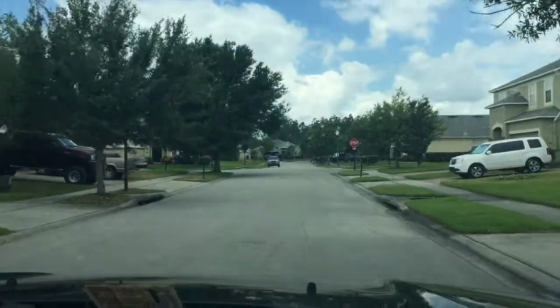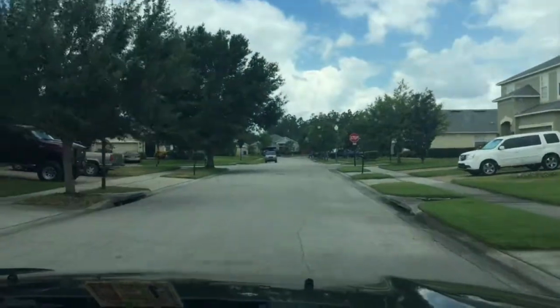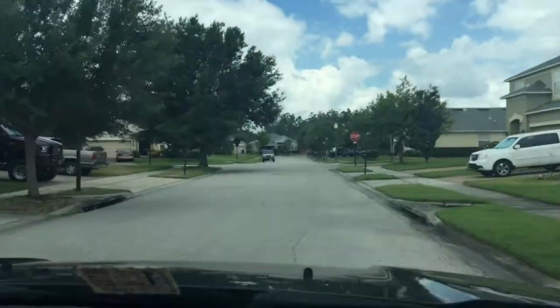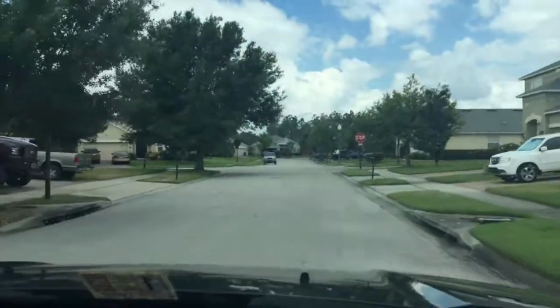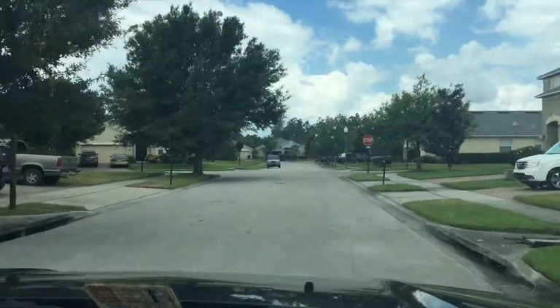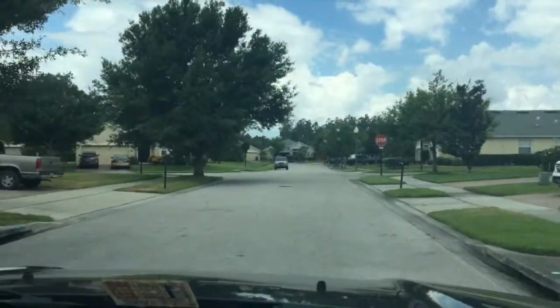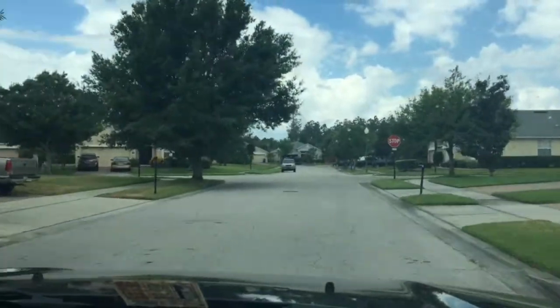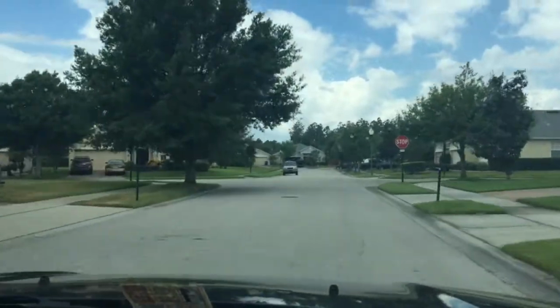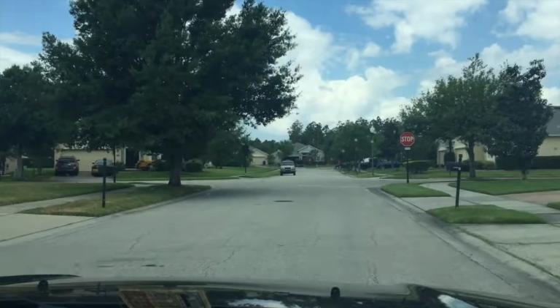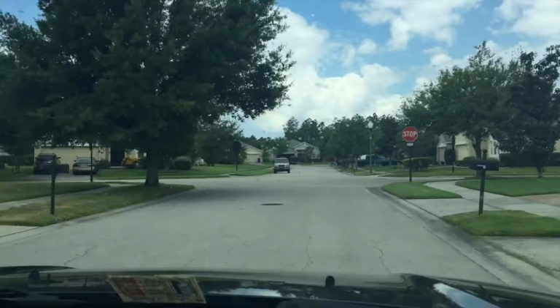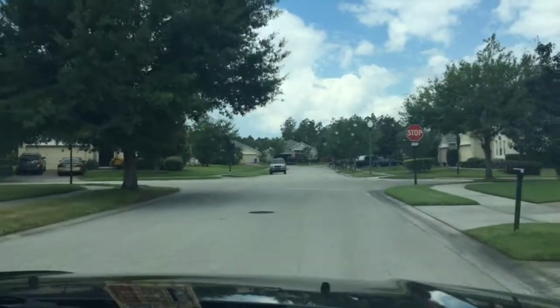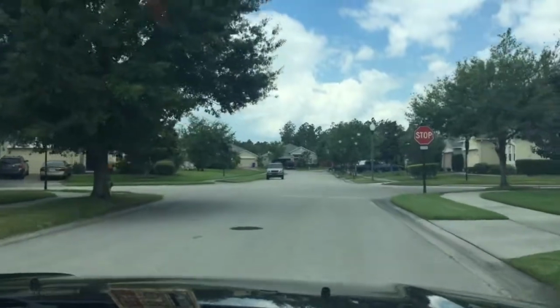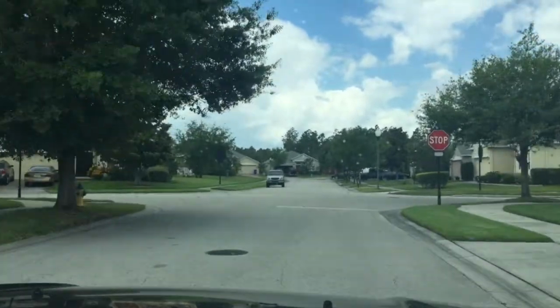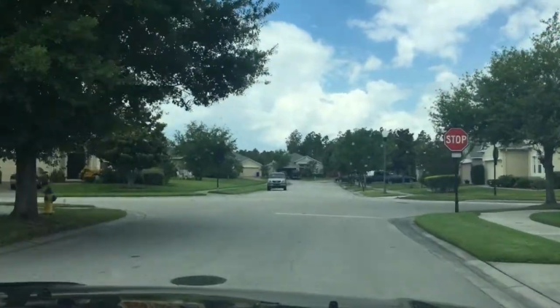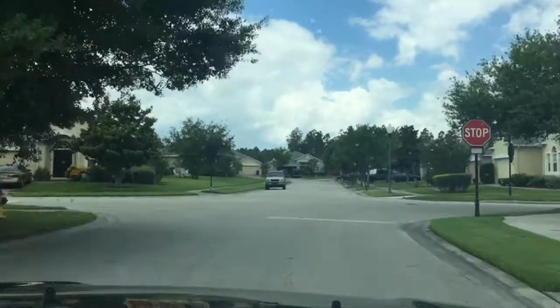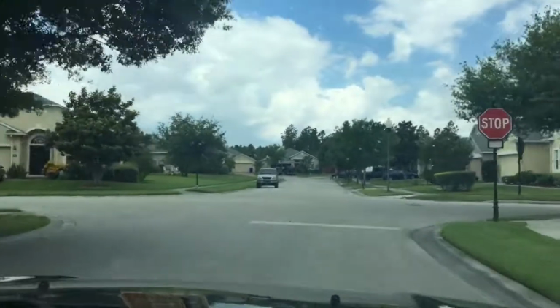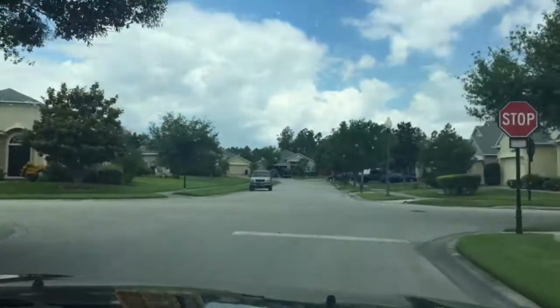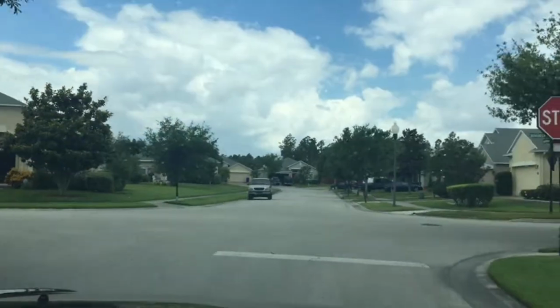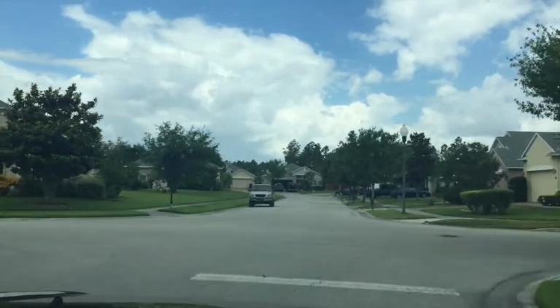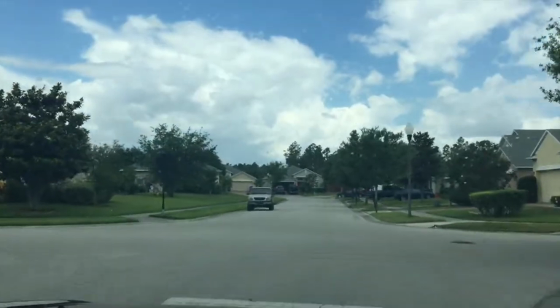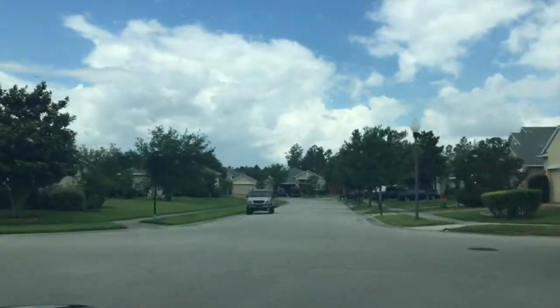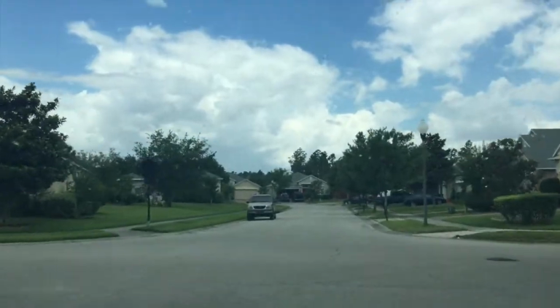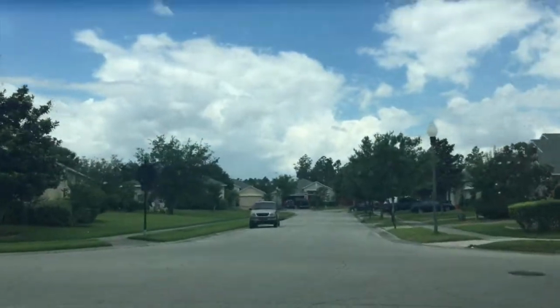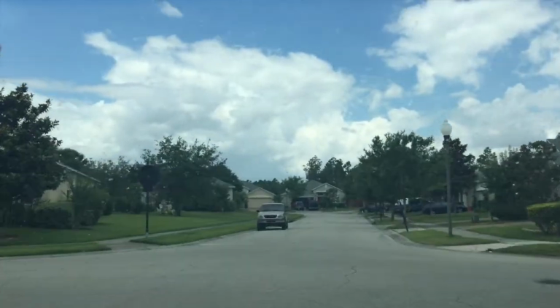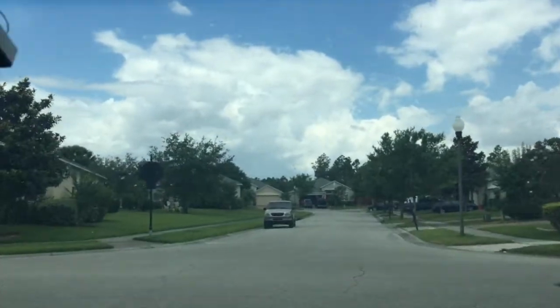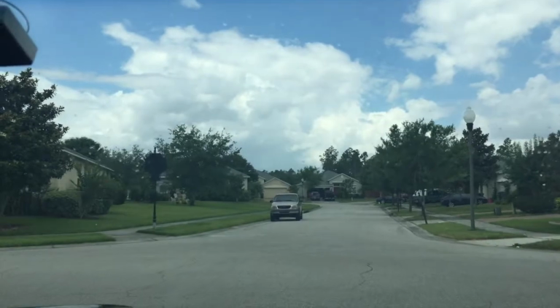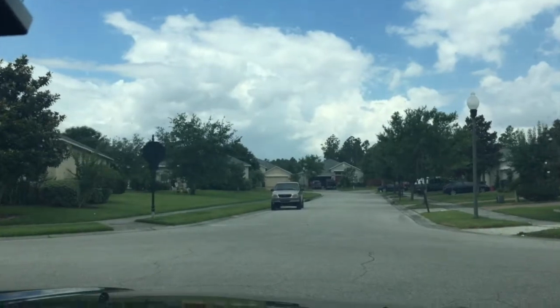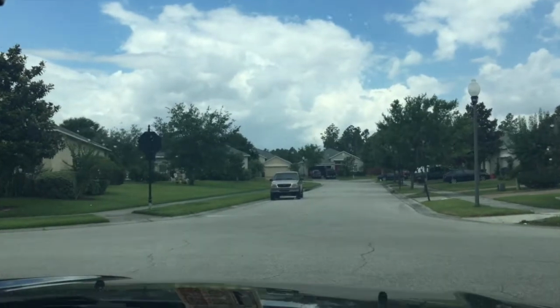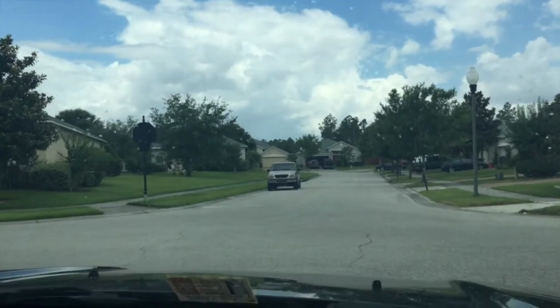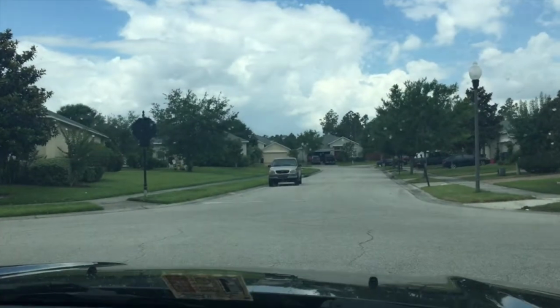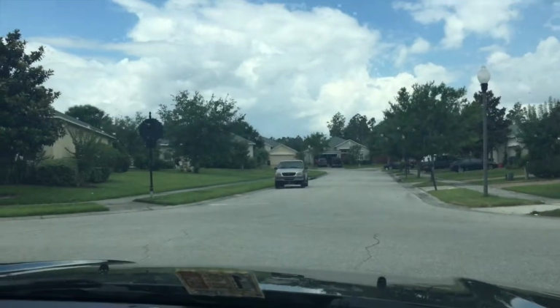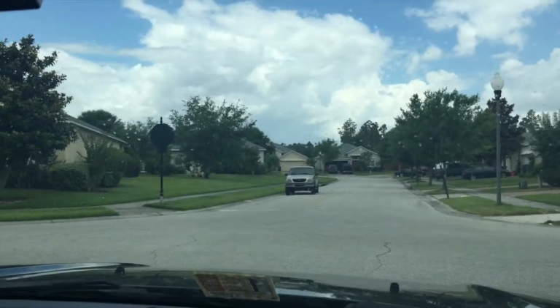Looks like there's a bunch in this neighborhood as well. Anyway, we're heading back out now — that just kind of gives you a brief little drive-through of that particular house that you're interested in. Hope it helps!